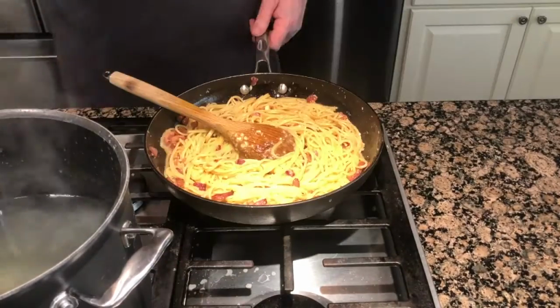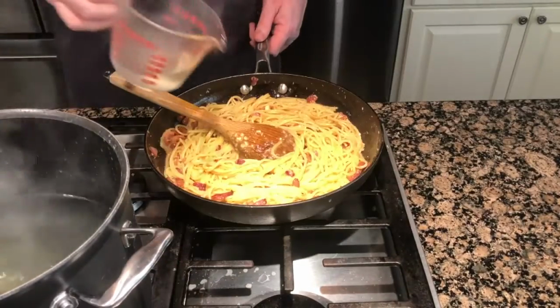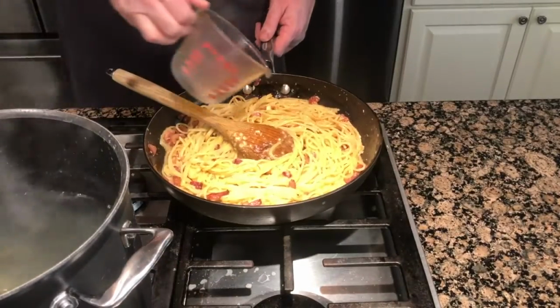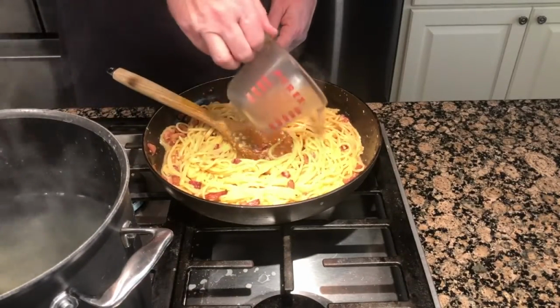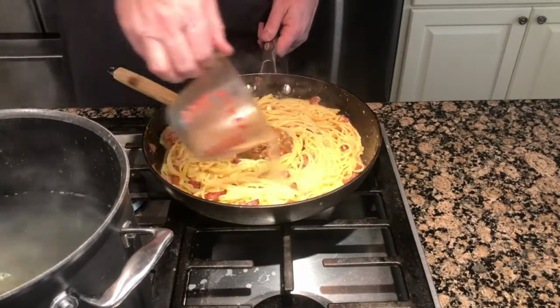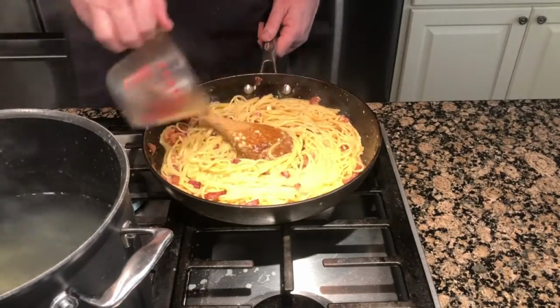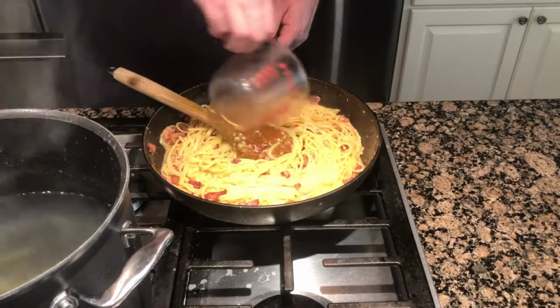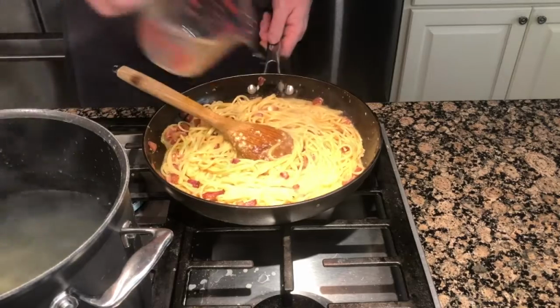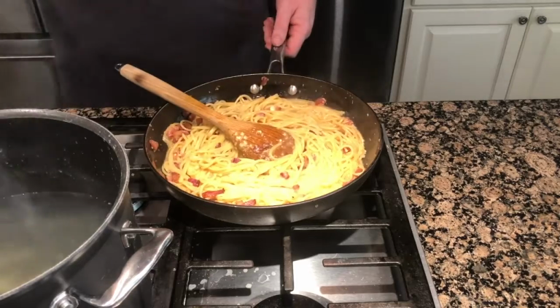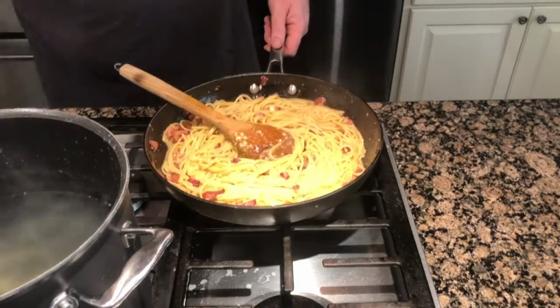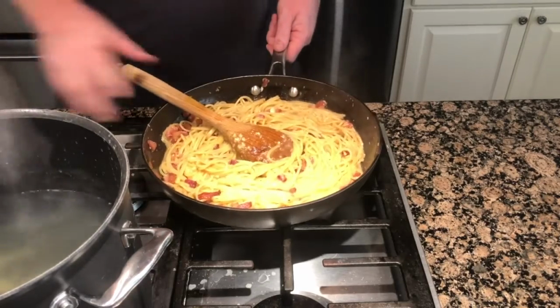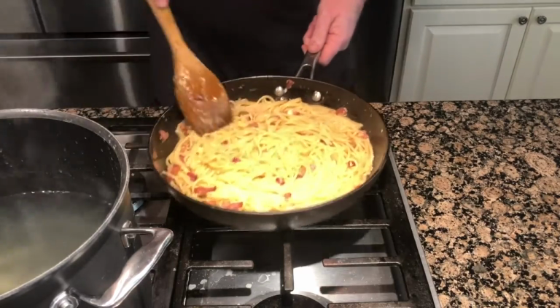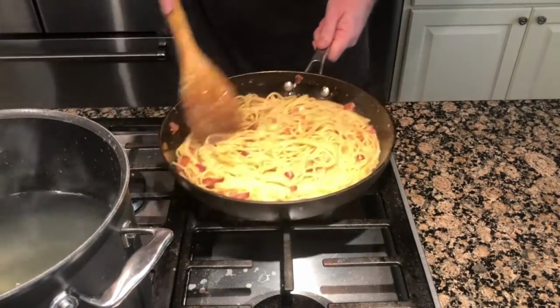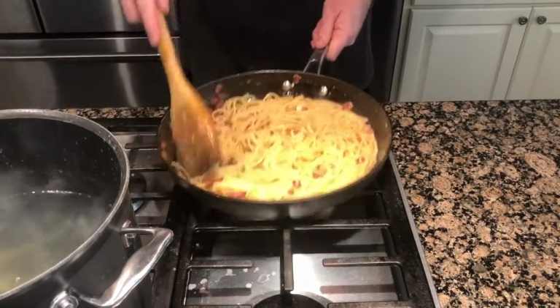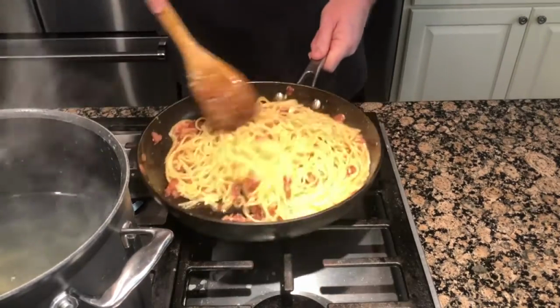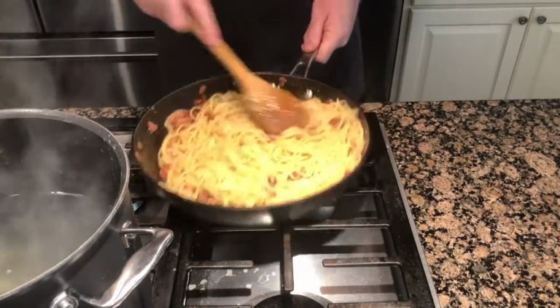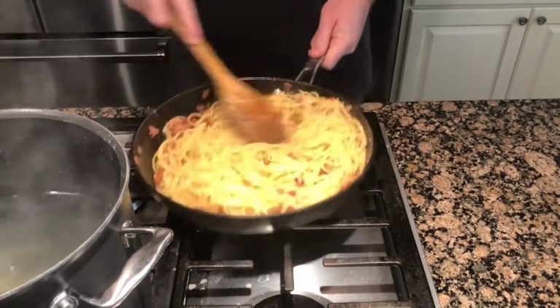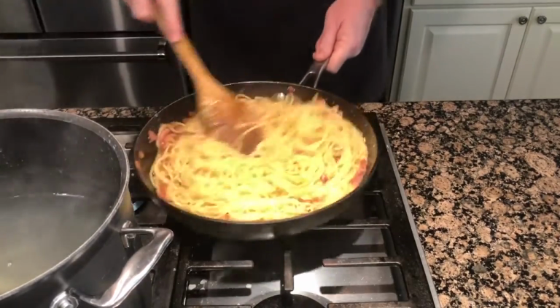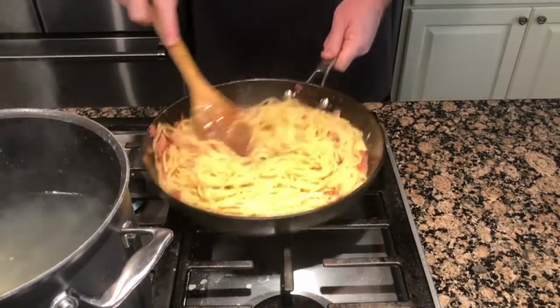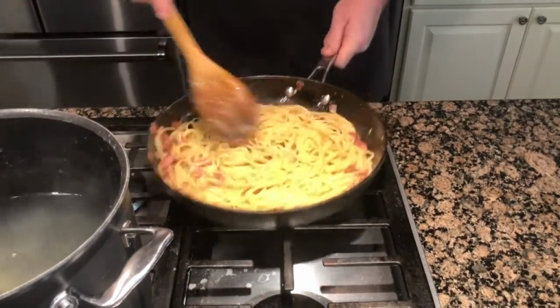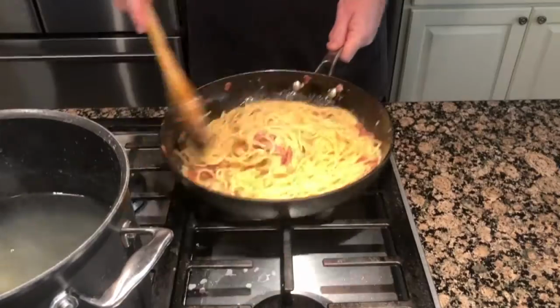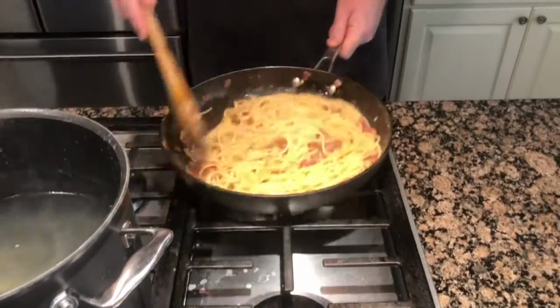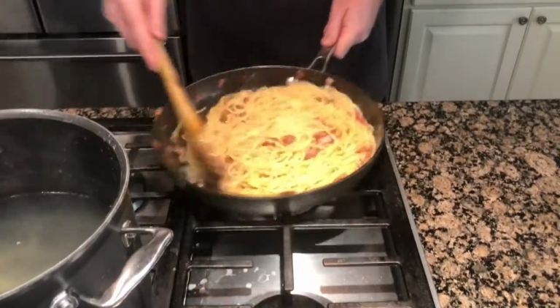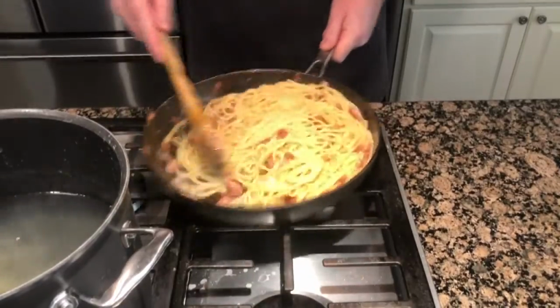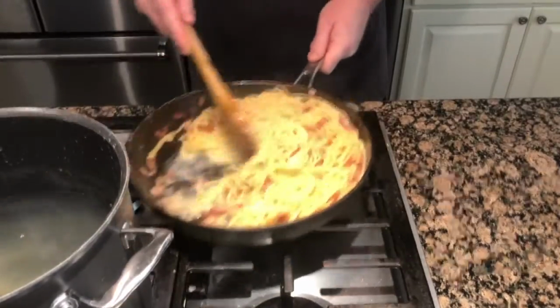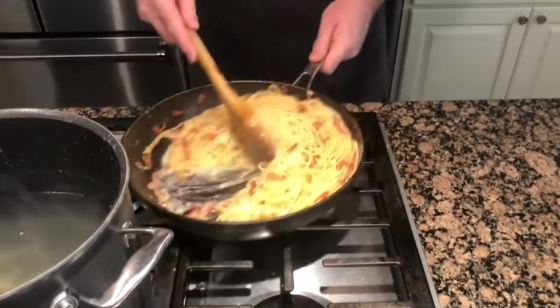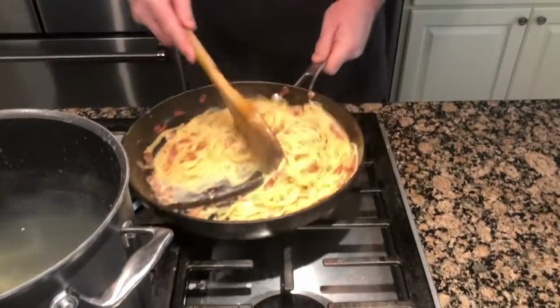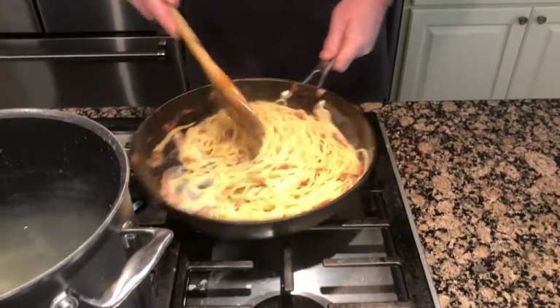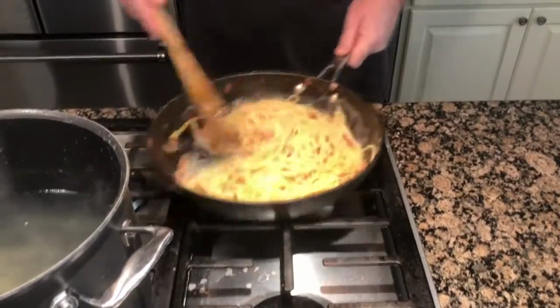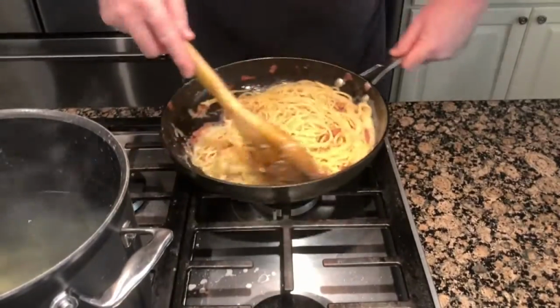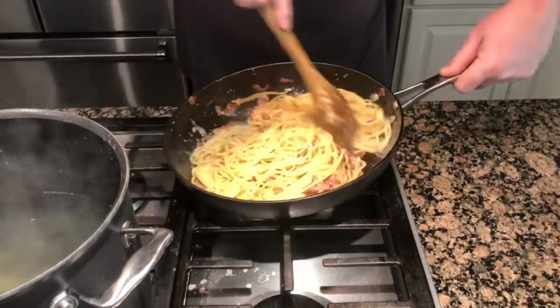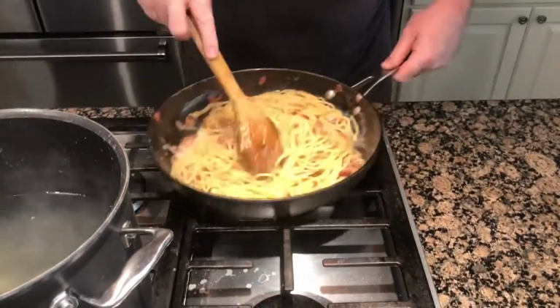Now add about a third cup of pasta water to start. This will cook the eggs more and also make a creamy sauce. Add more pasta water if needed. Keep stirring it around because you do not want pasta and scrambled eggs.